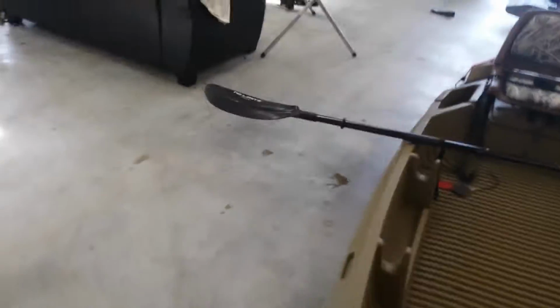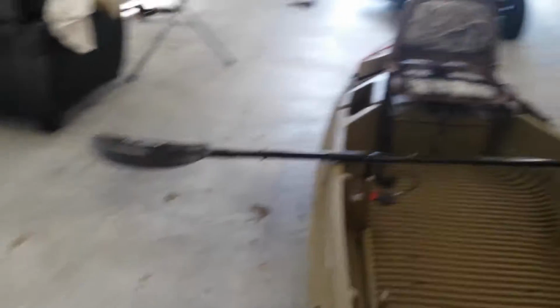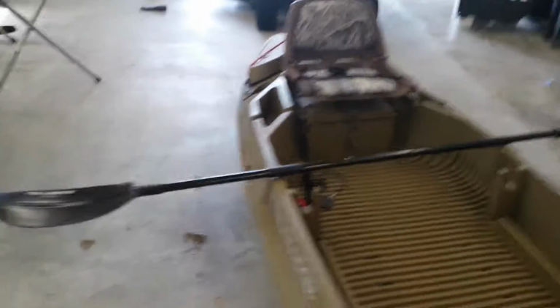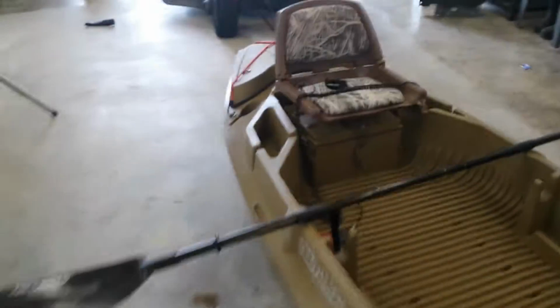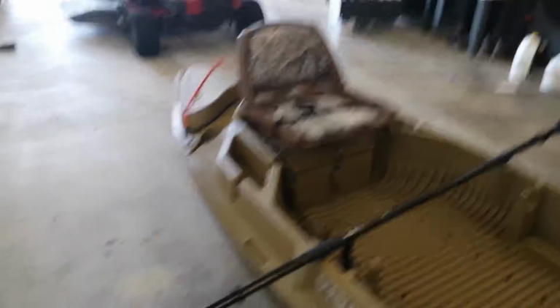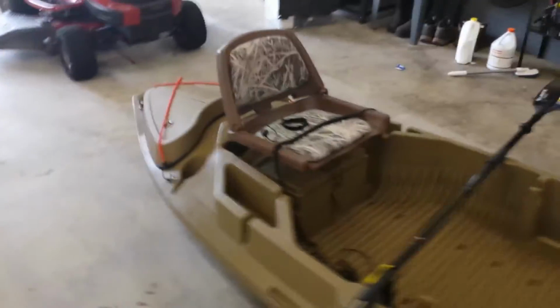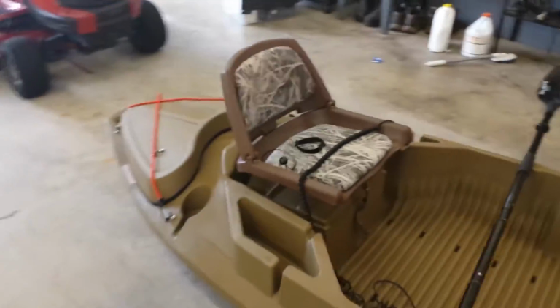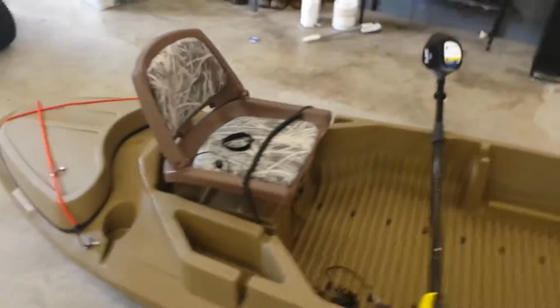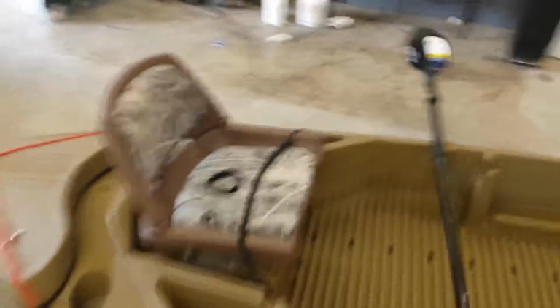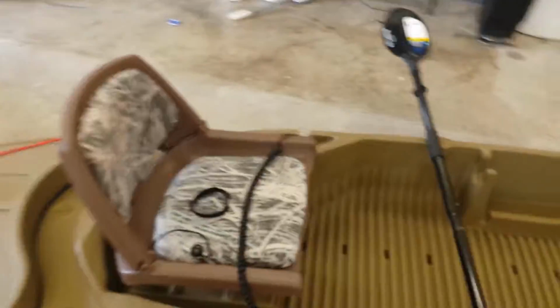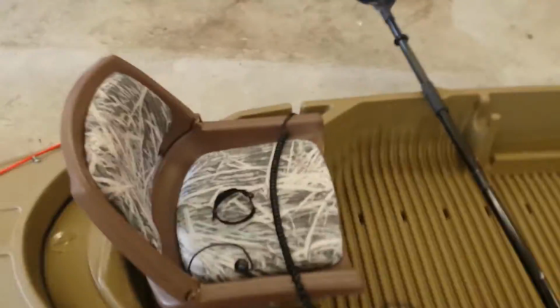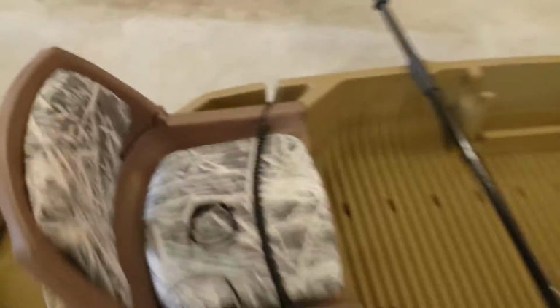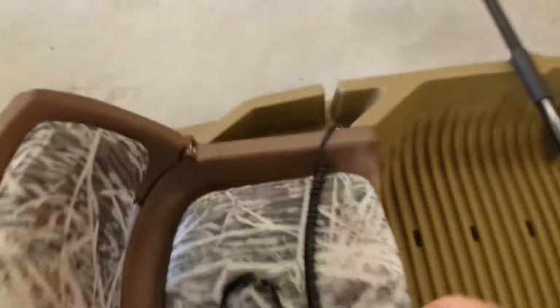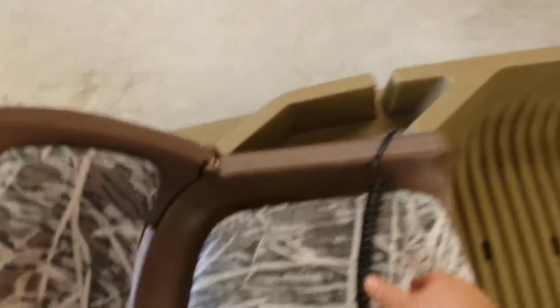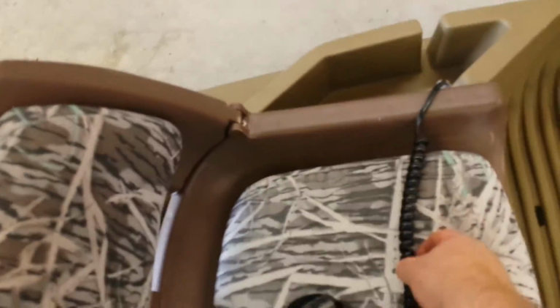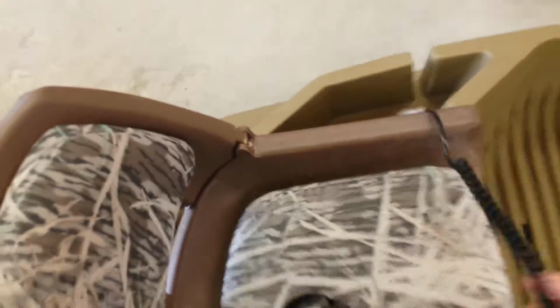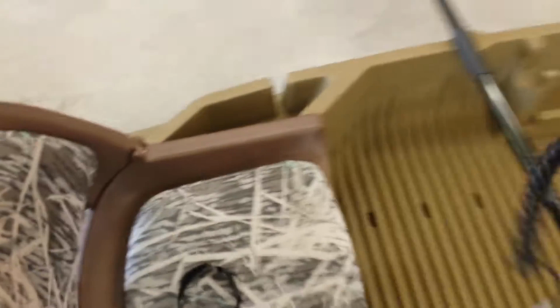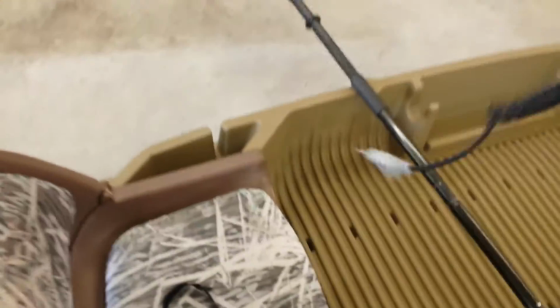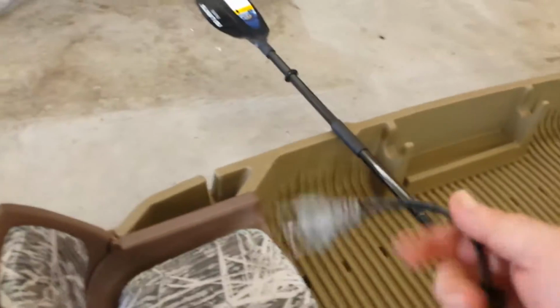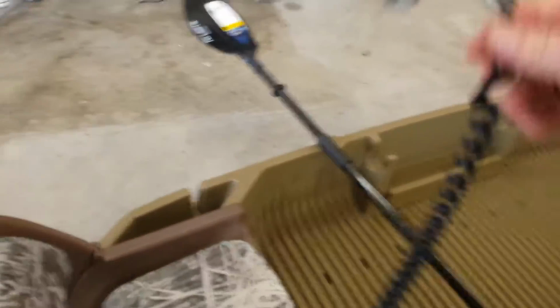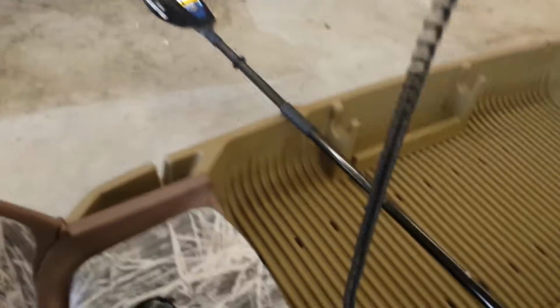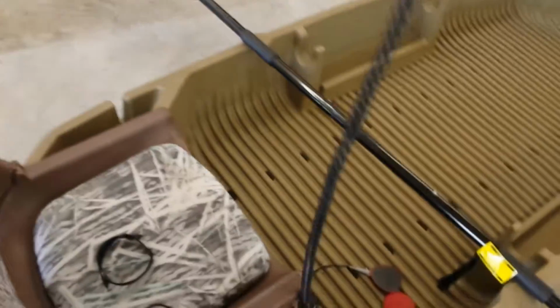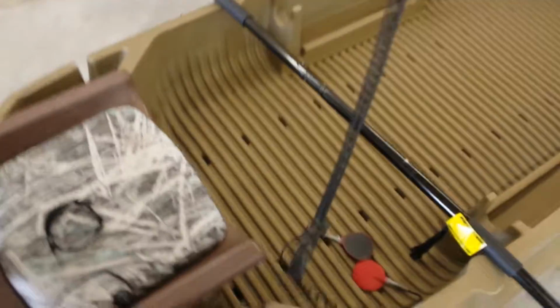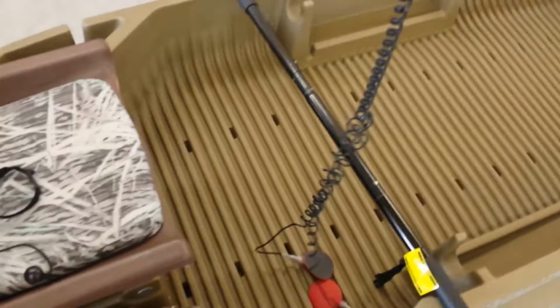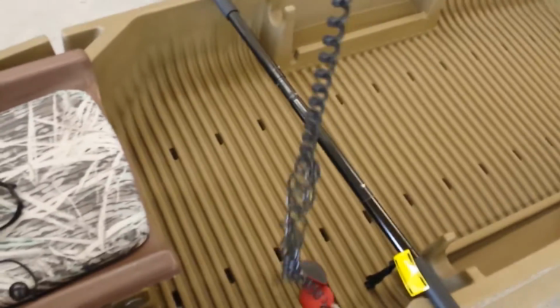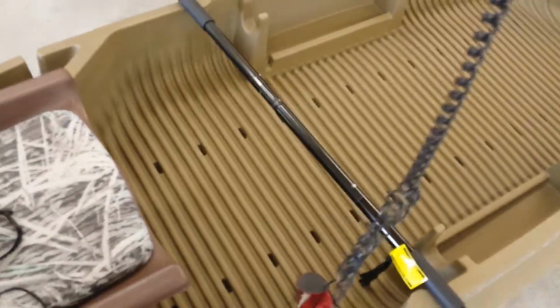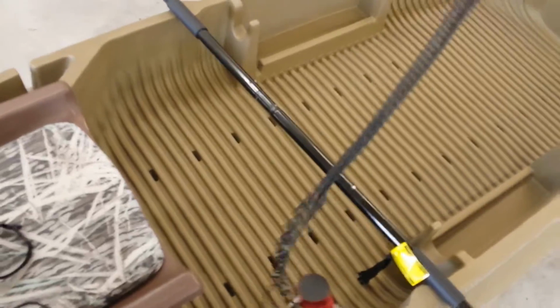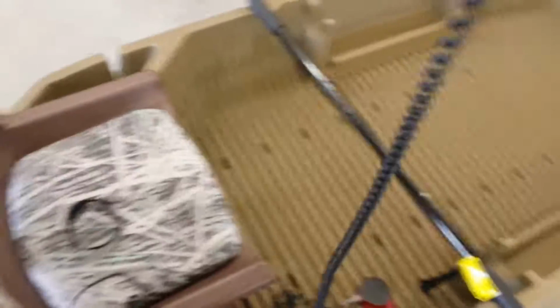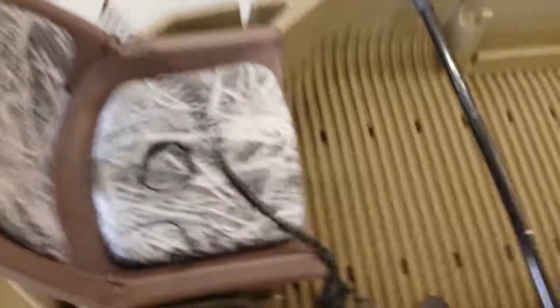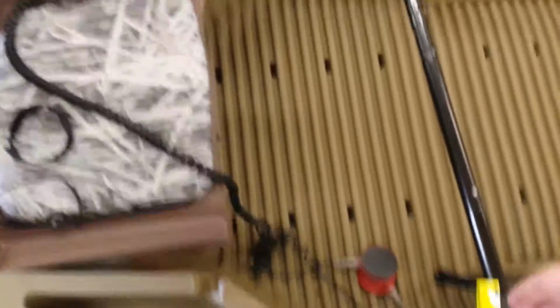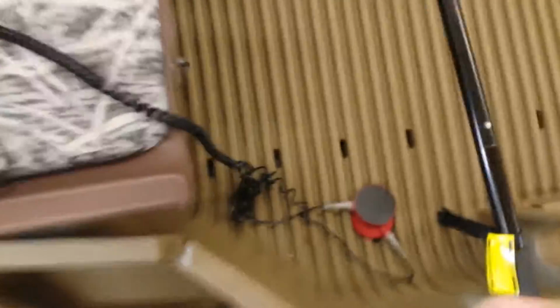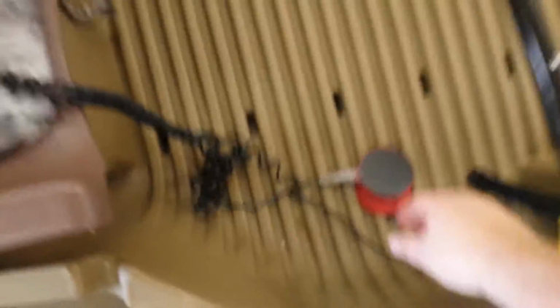I'm going to take a cable left over from a TENS unit. My wife is a chiropractor, so she's got these TENS unit cables with electrode pads on them. I'm just going to take the pads and strip them — pull them apart.